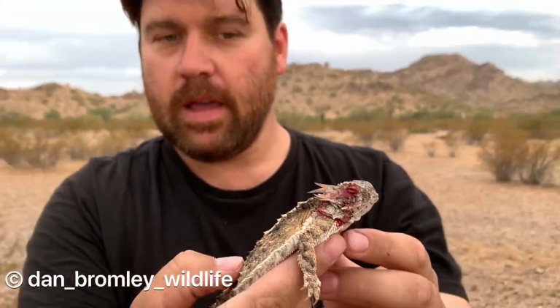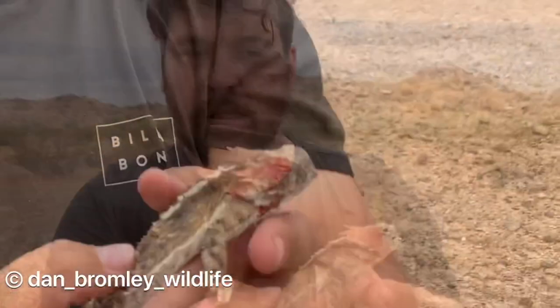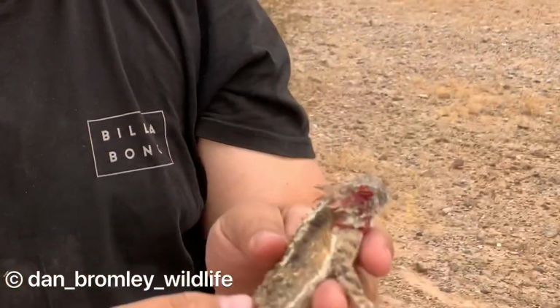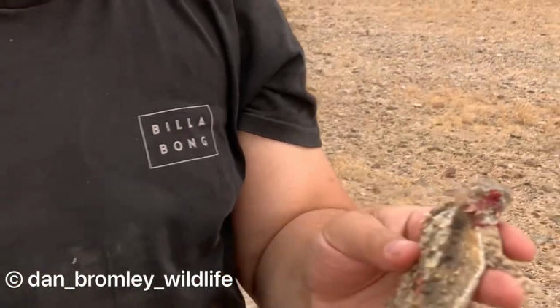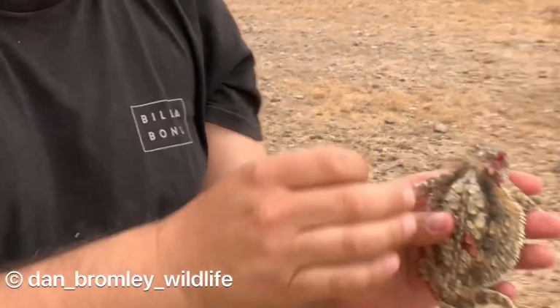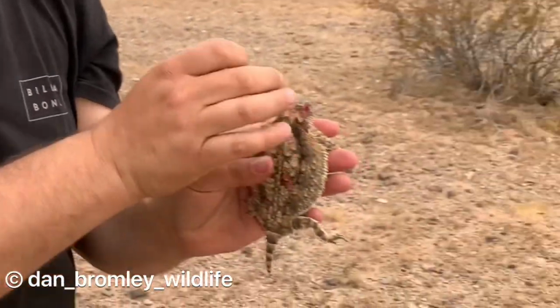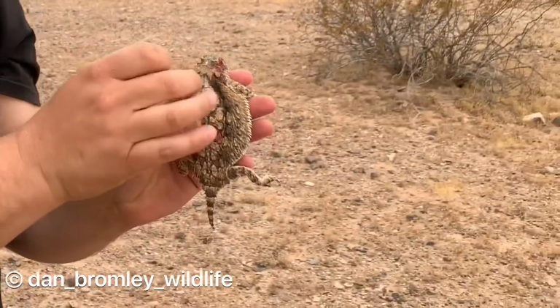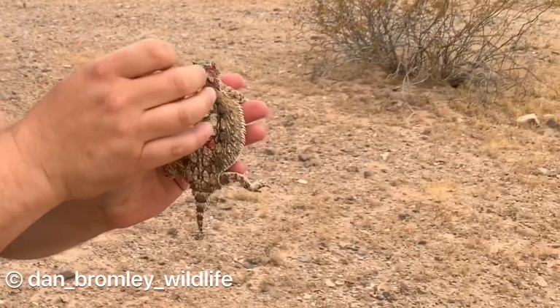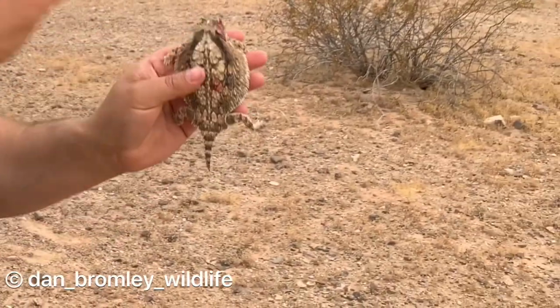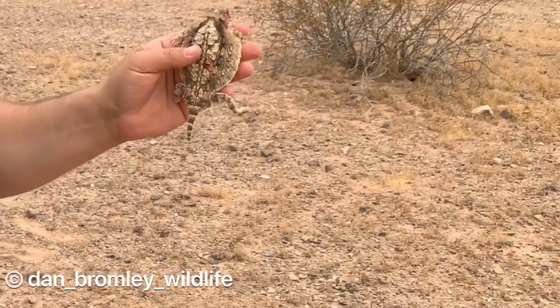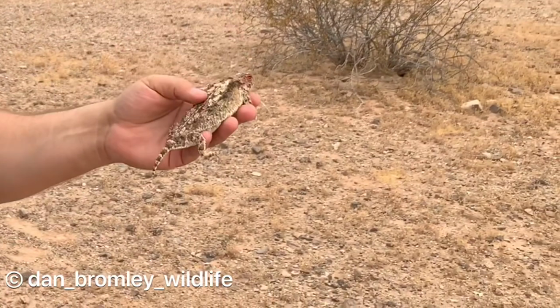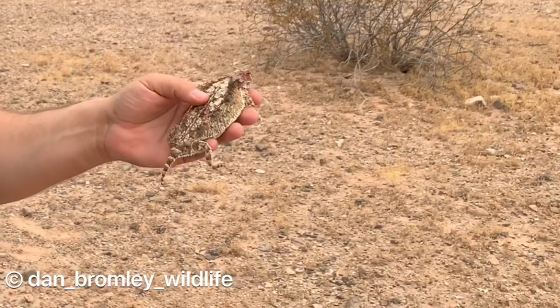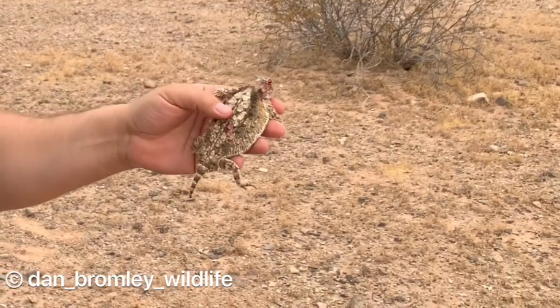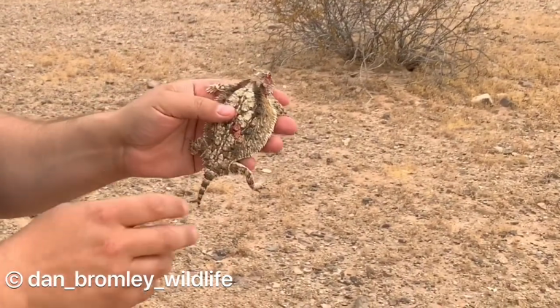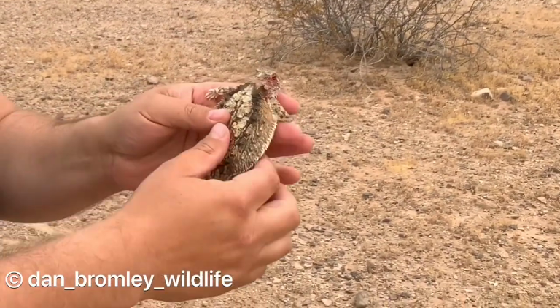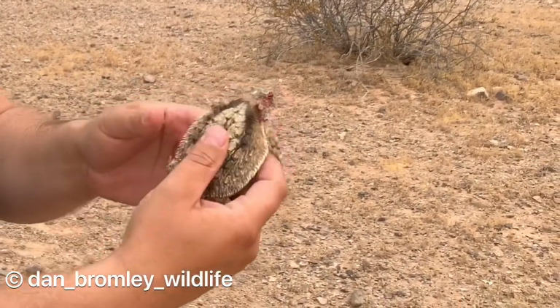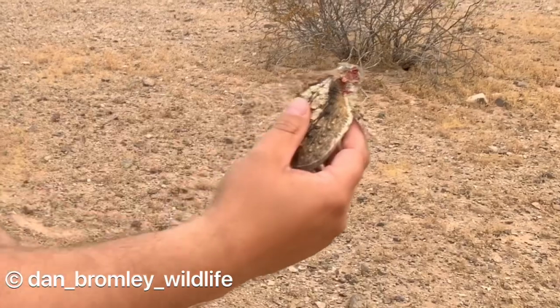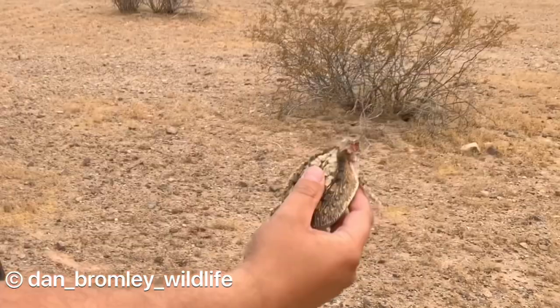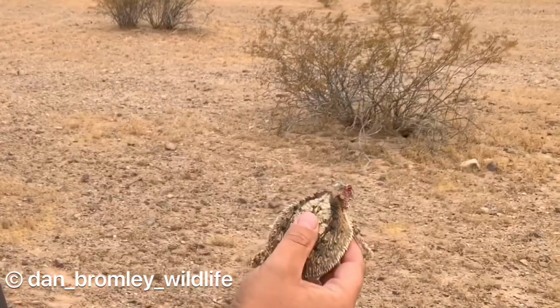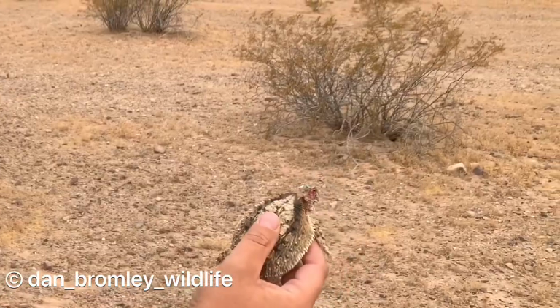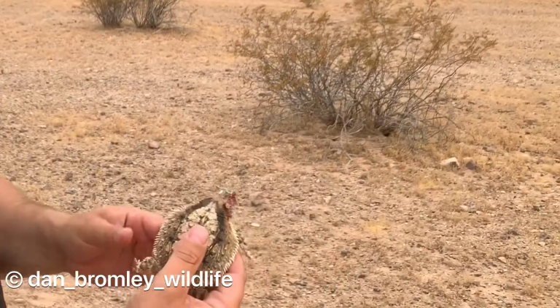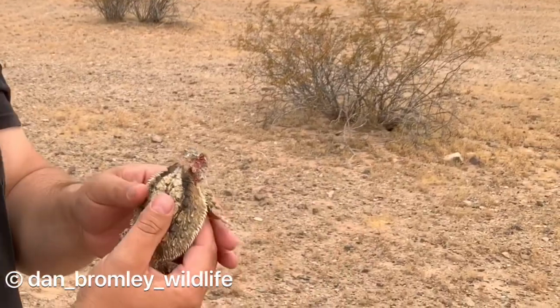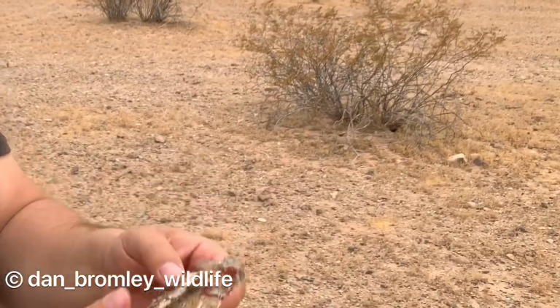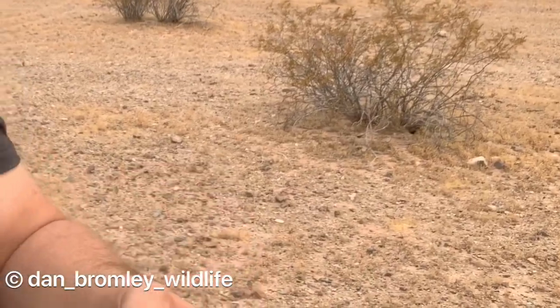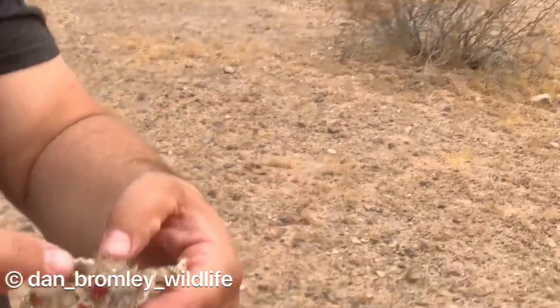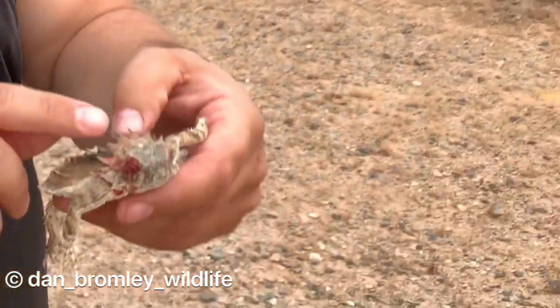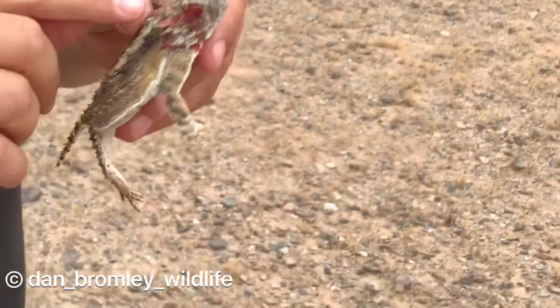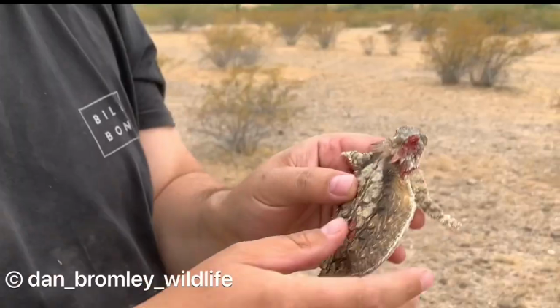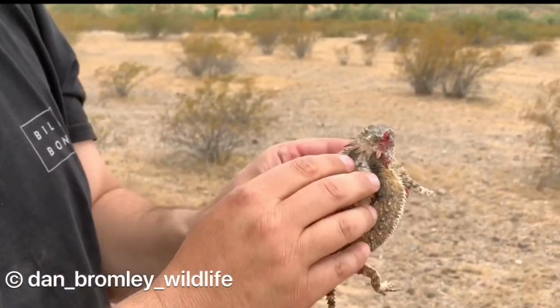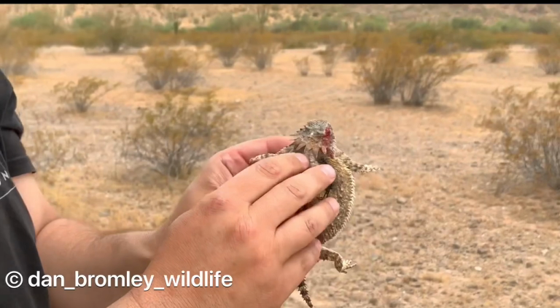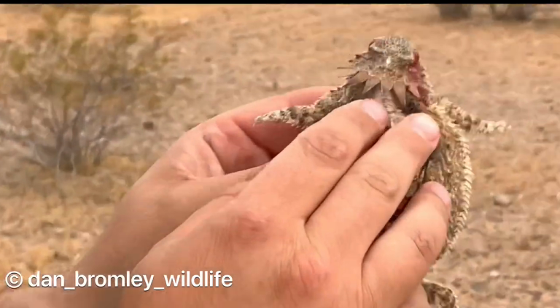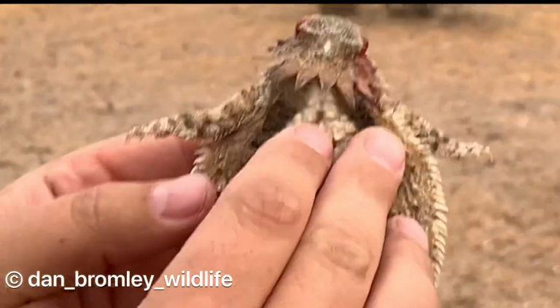One thing we've learned is it can actually squirt this blood backwards. It's actually been able to spray me in the face from holding it out like this, and it also has these little sharp plates that protect its neck from attack from behind.